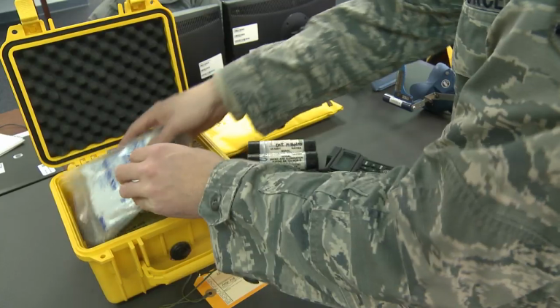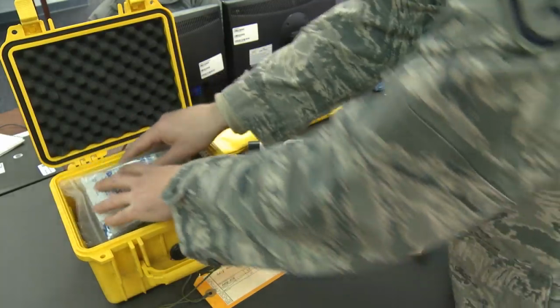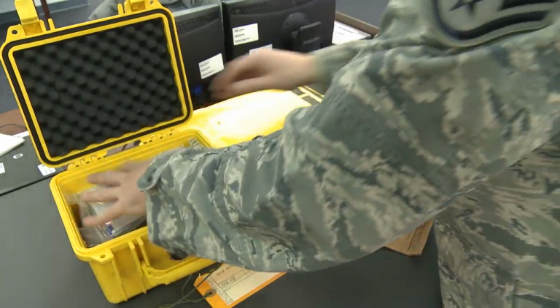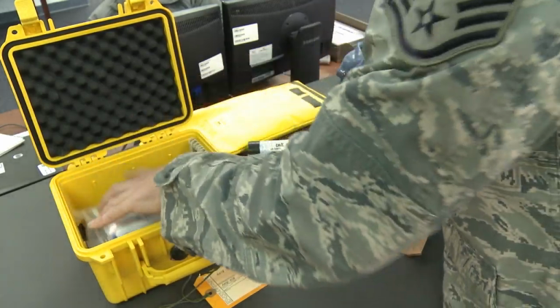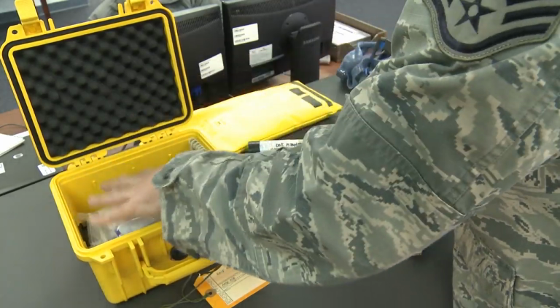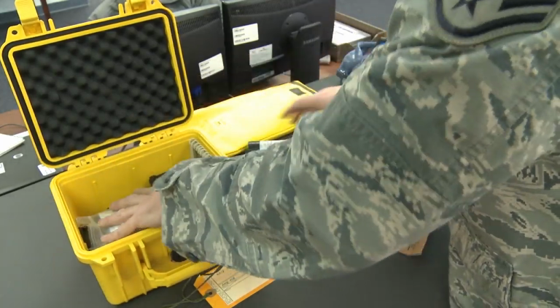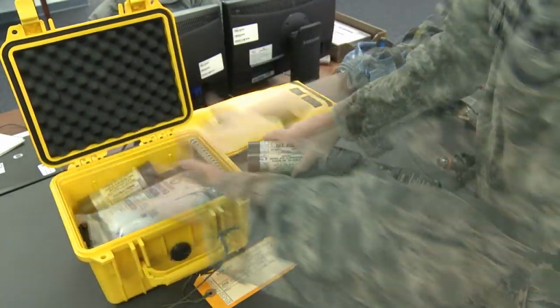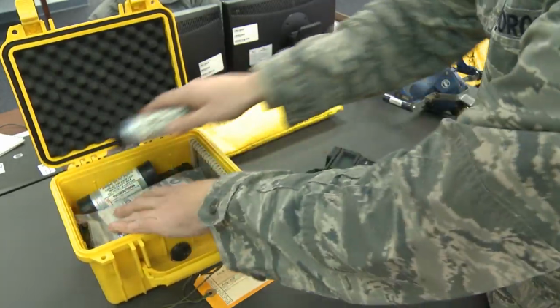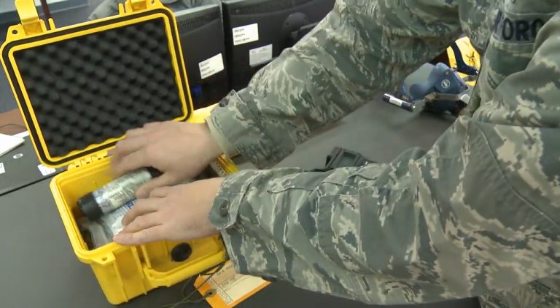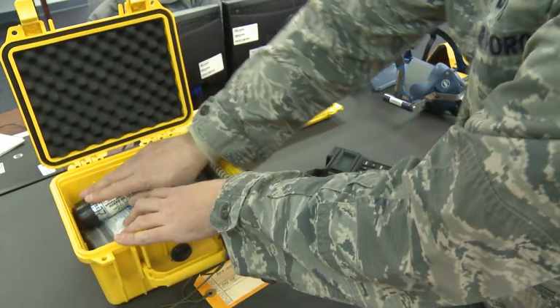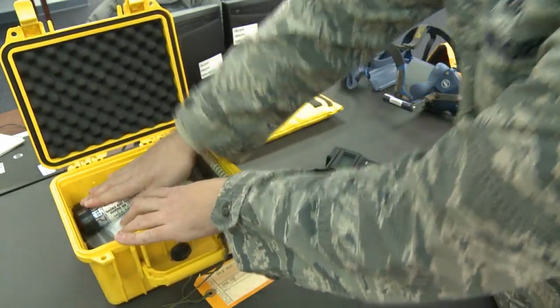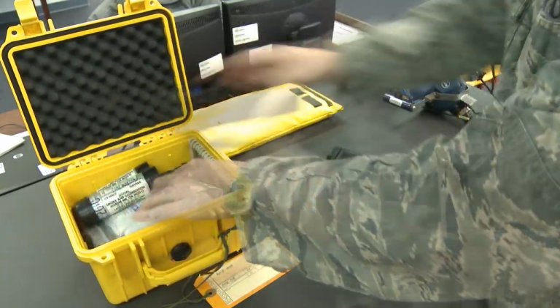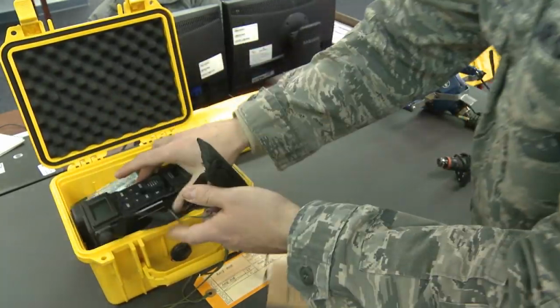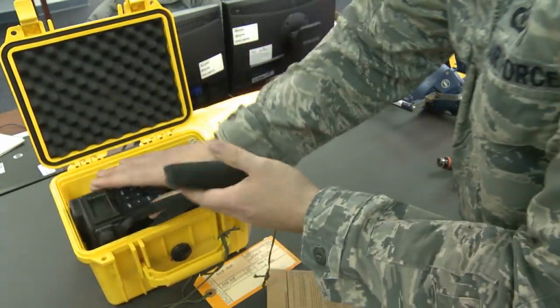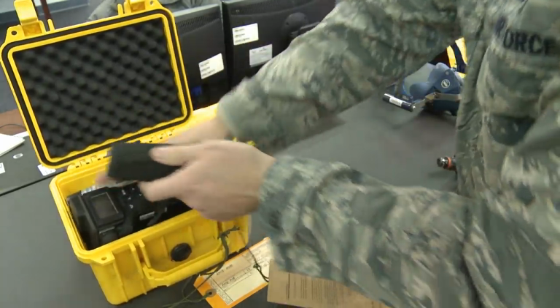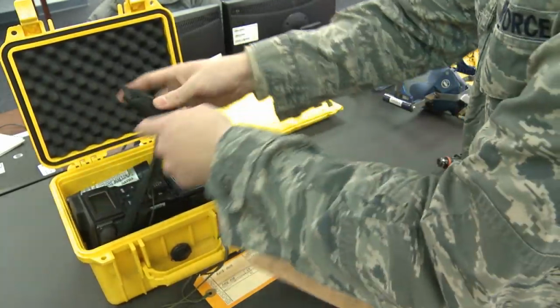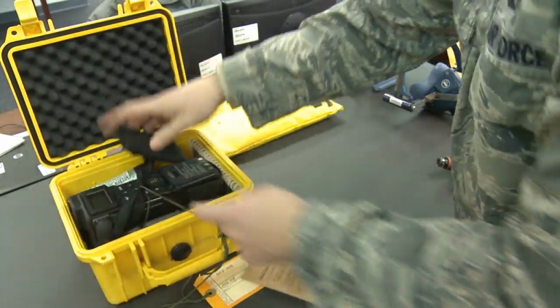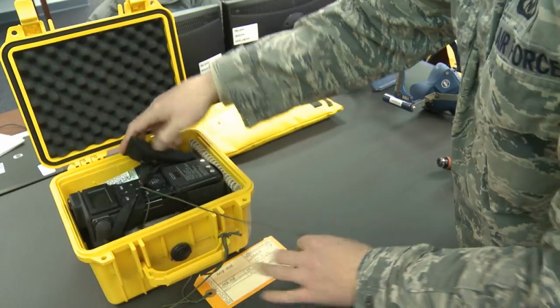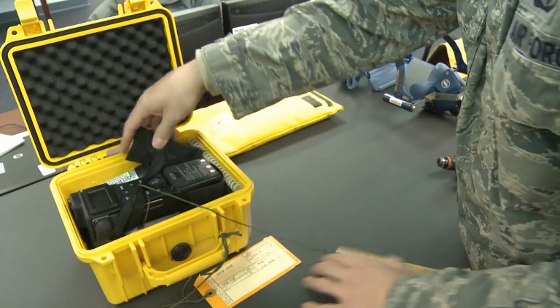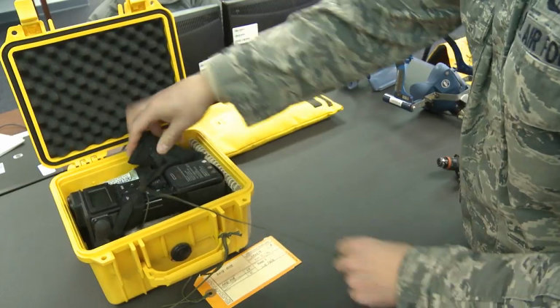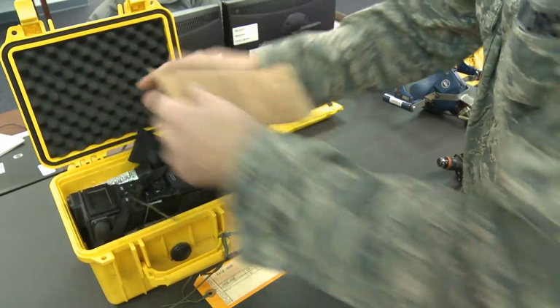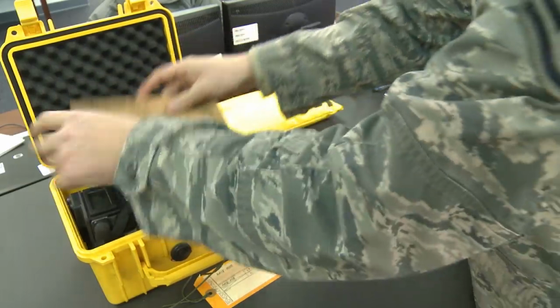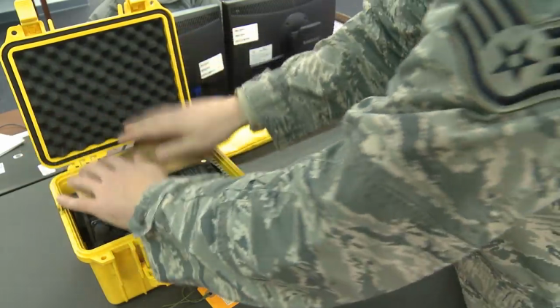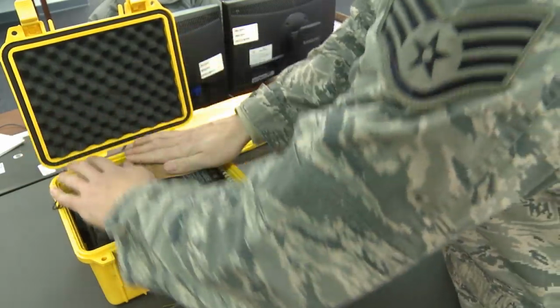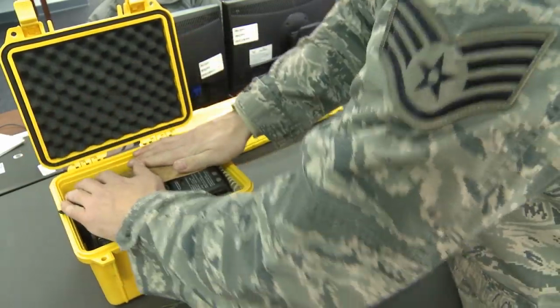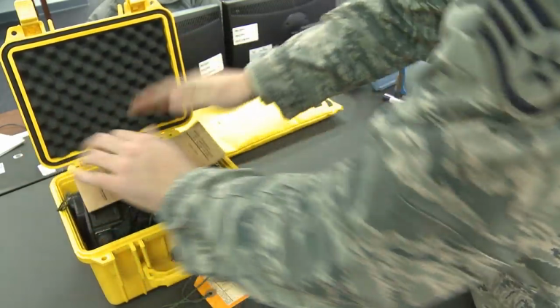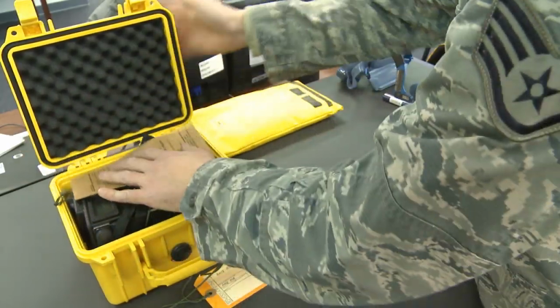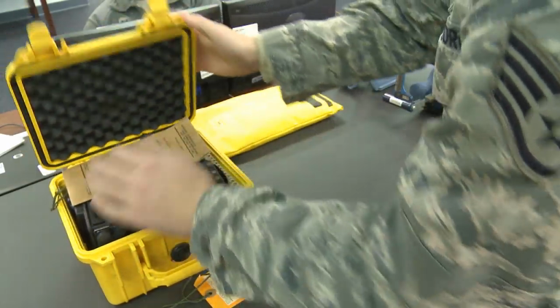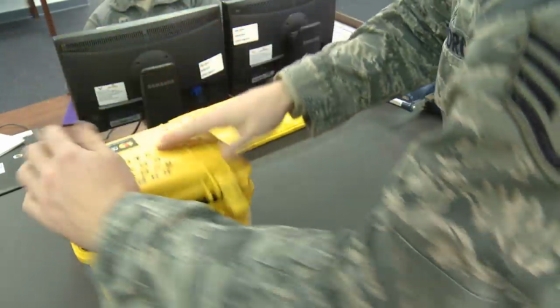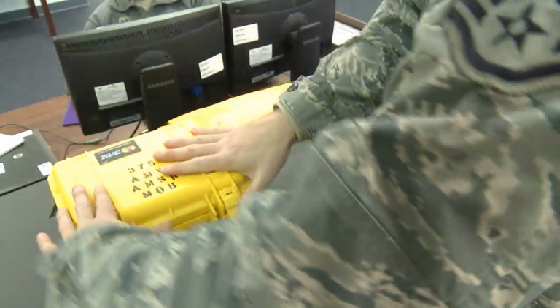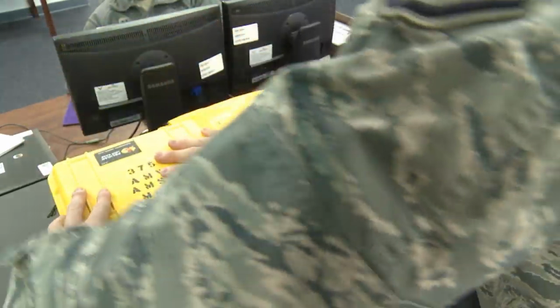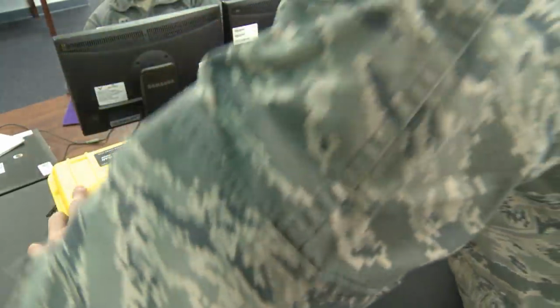We'll put the drinking water back in. MK-124 flares. The survival radio goes back into the AMSK, and then we store it on the airplane.